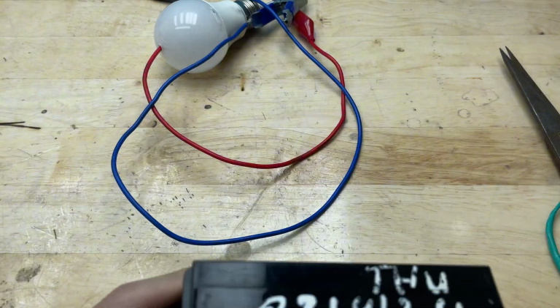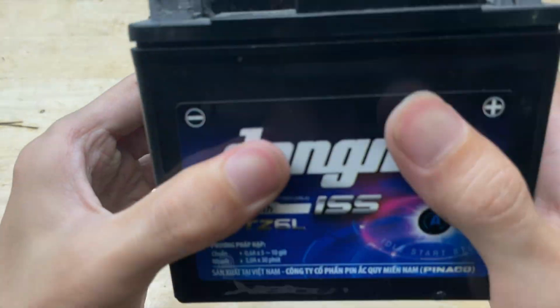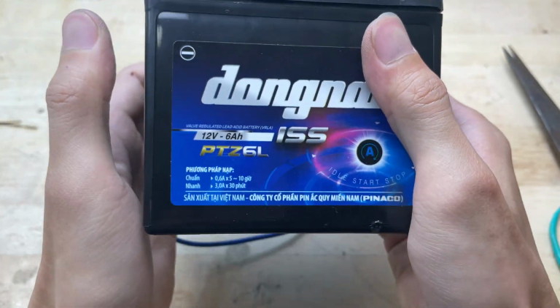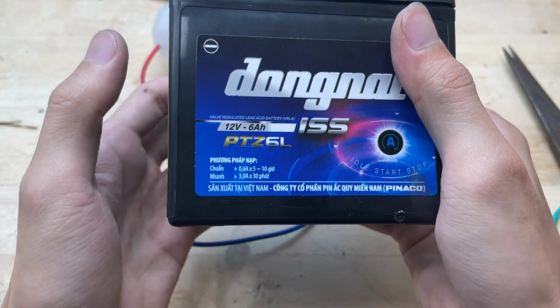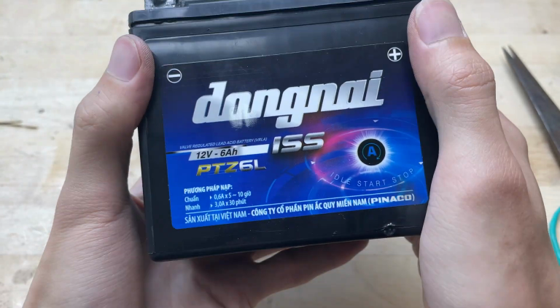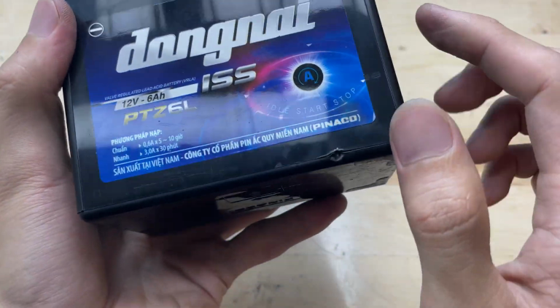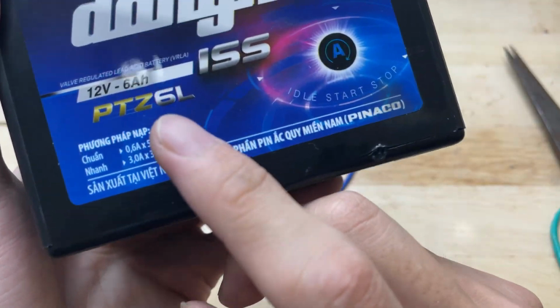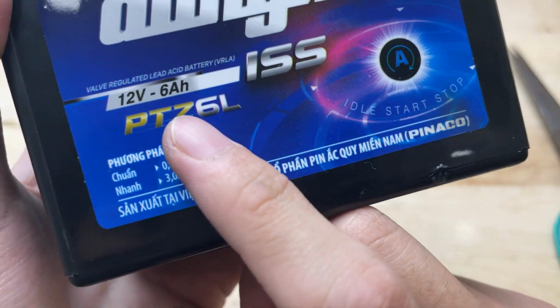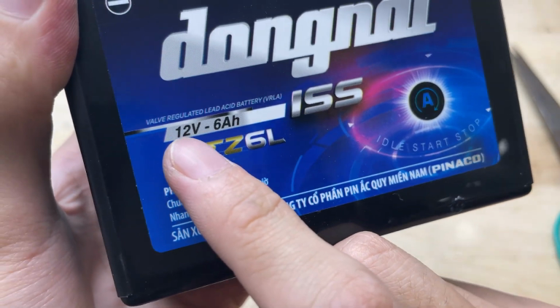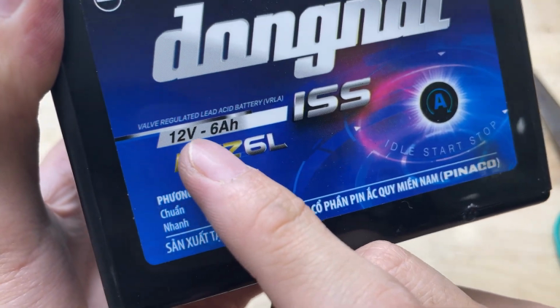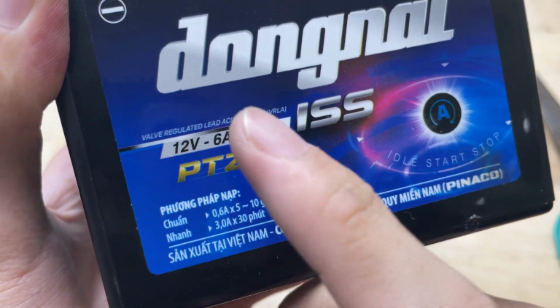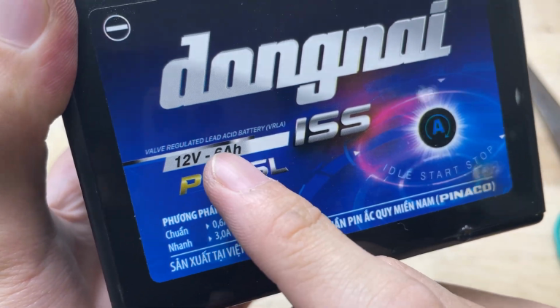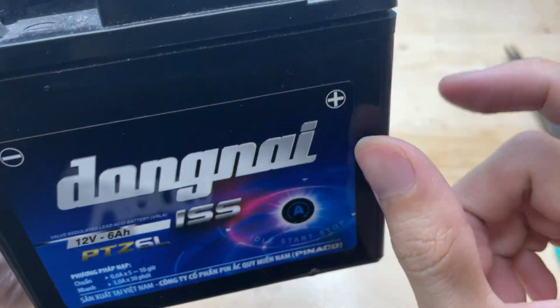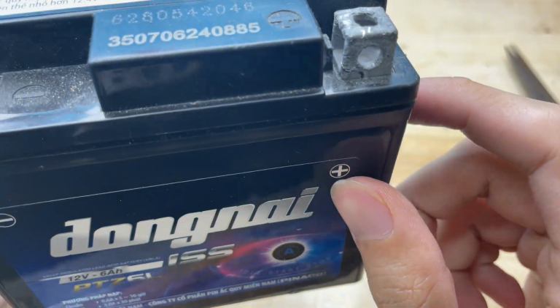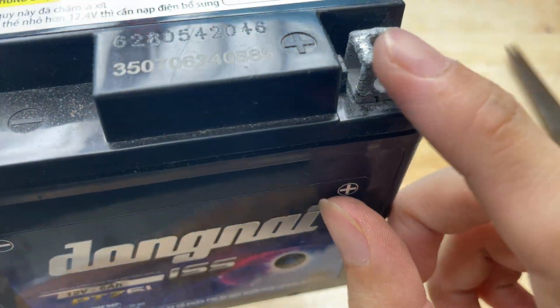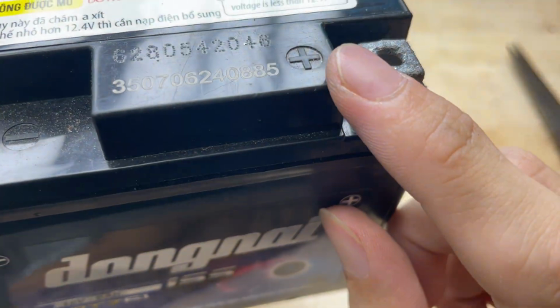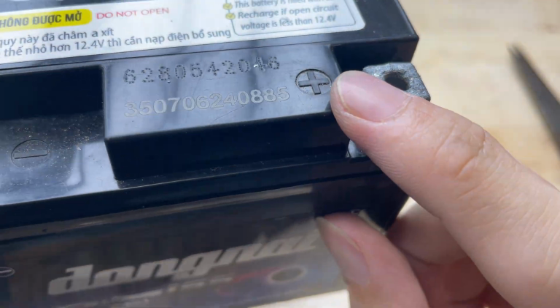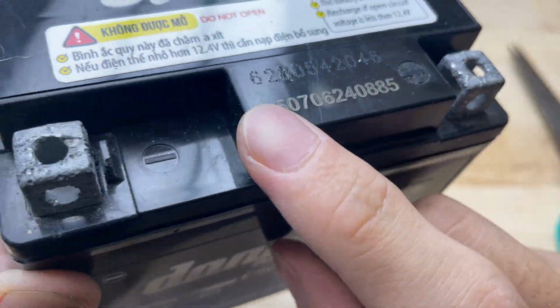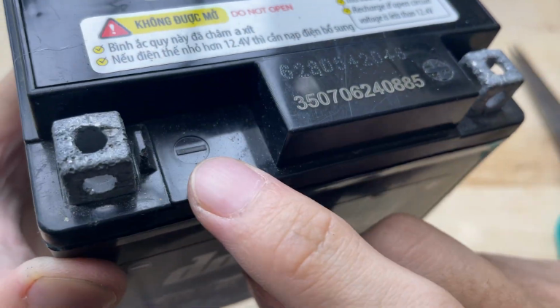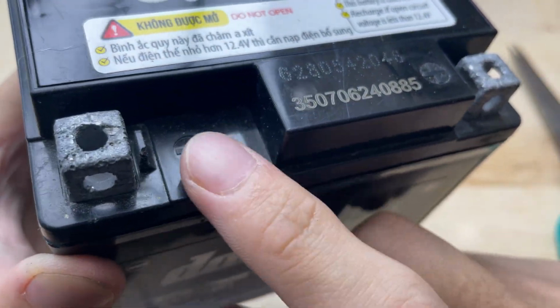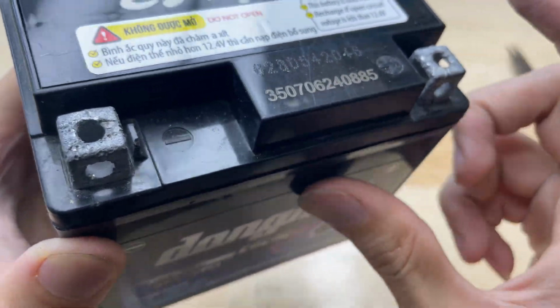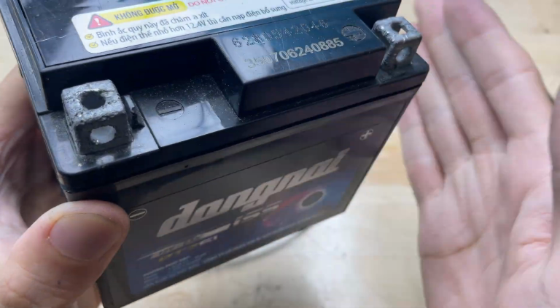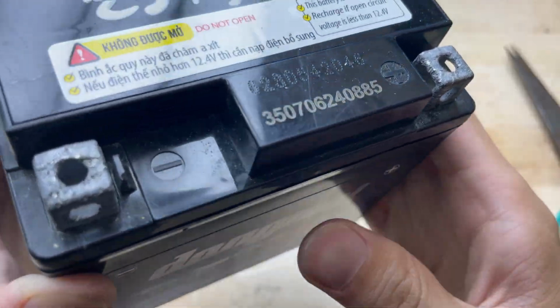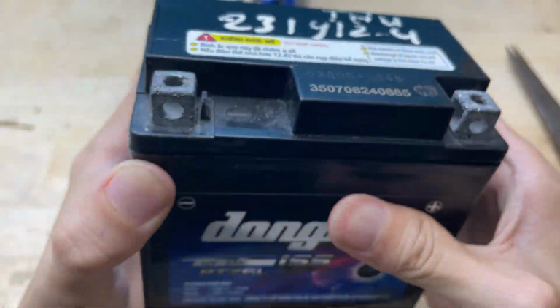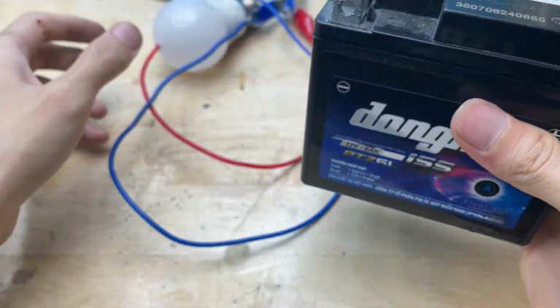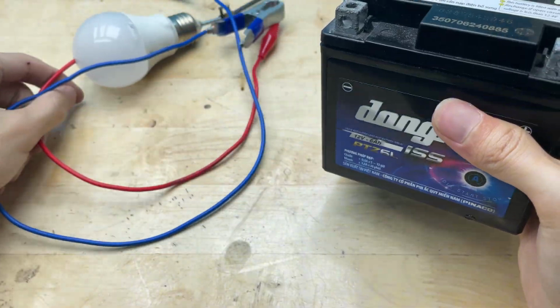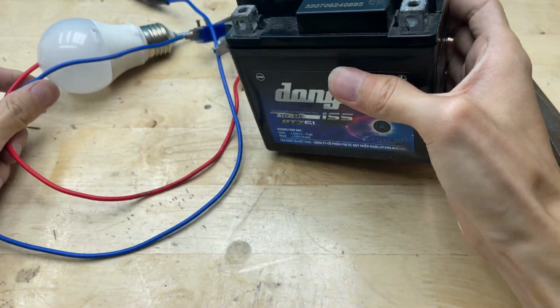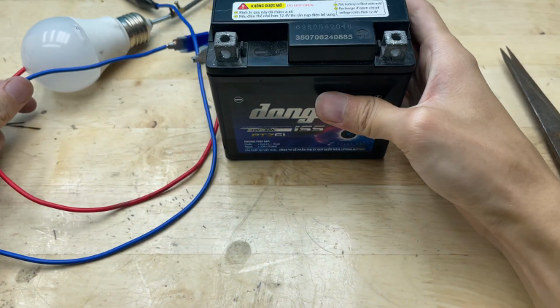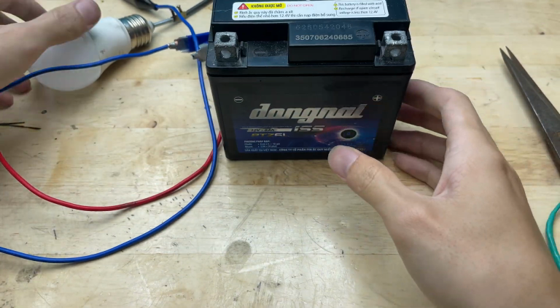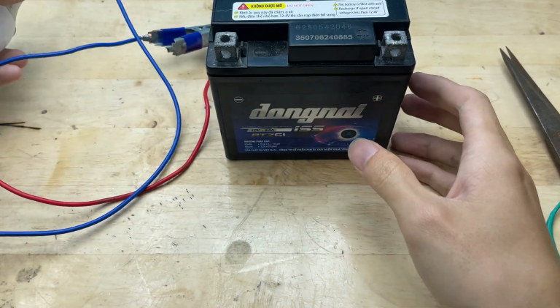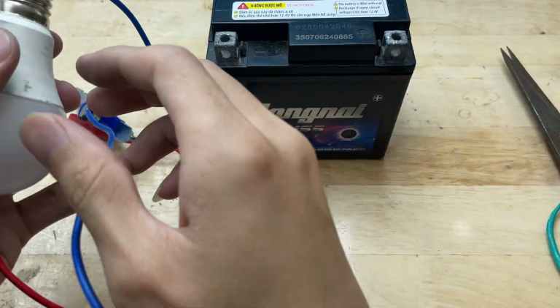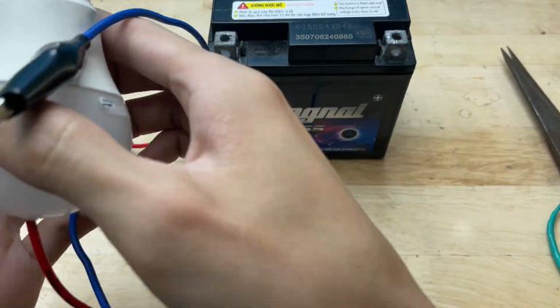Now let's prepare a motorcycle battery. It has a voltage of 12V, which is enough to power this welding machine. Connect the red wire to the positive terminal and the blue wire to the negative terminal.